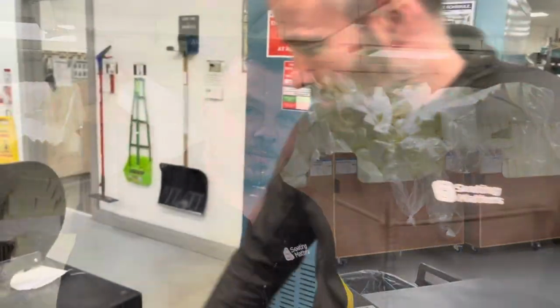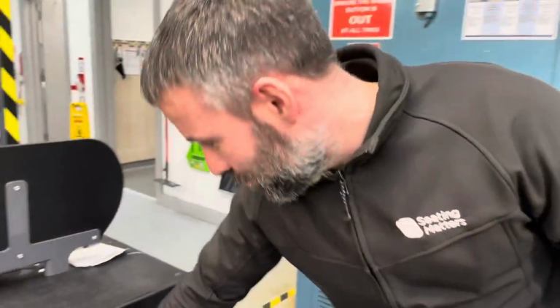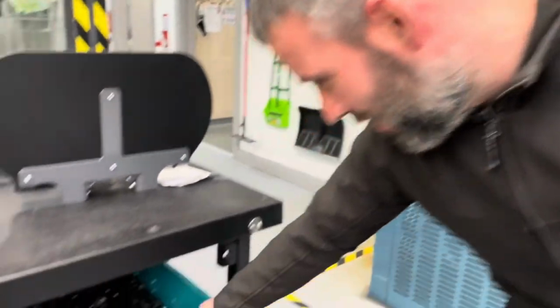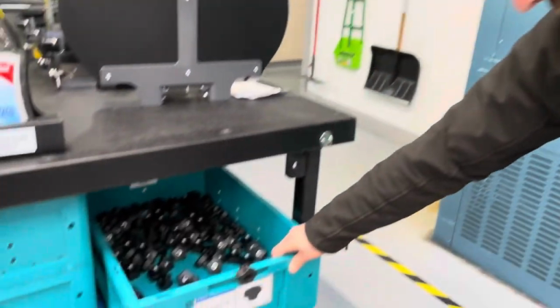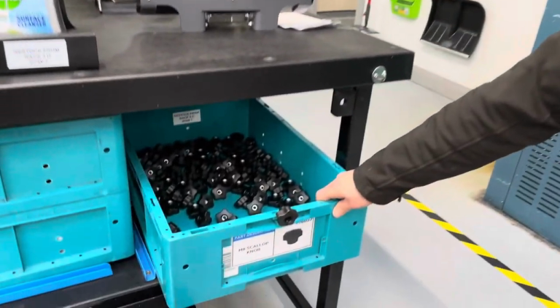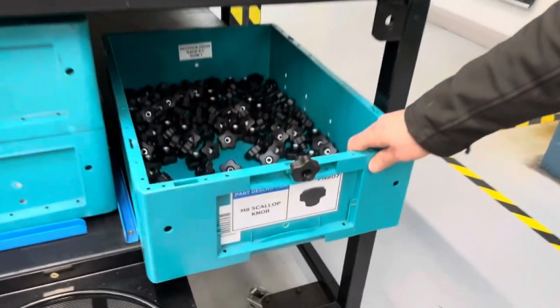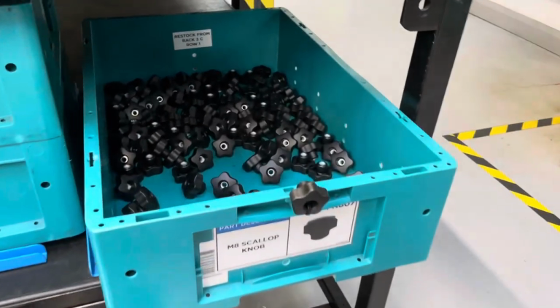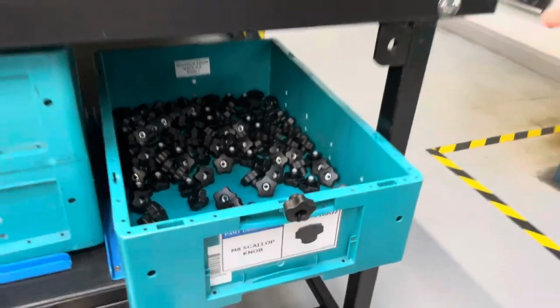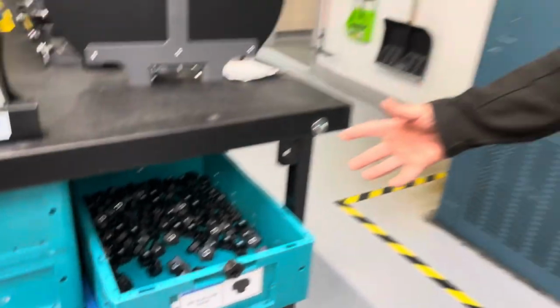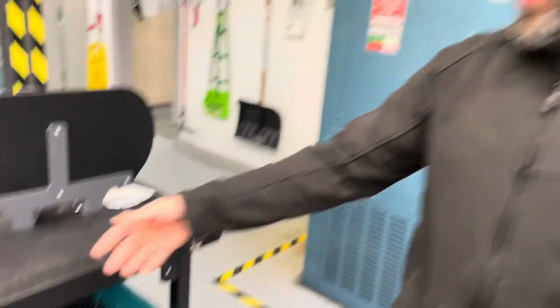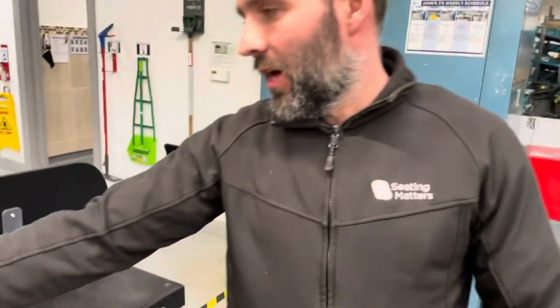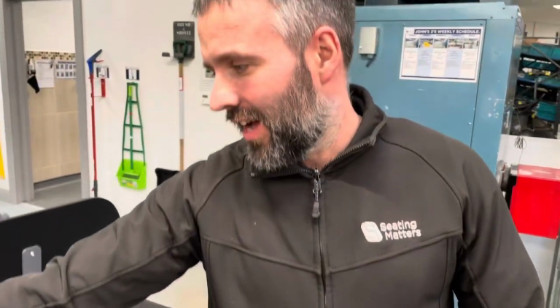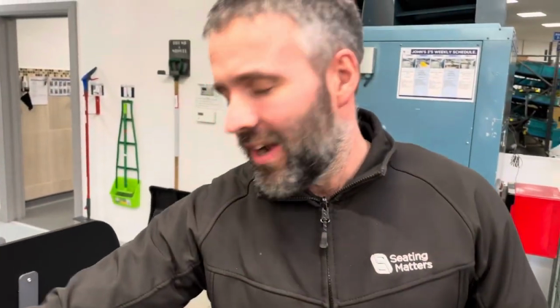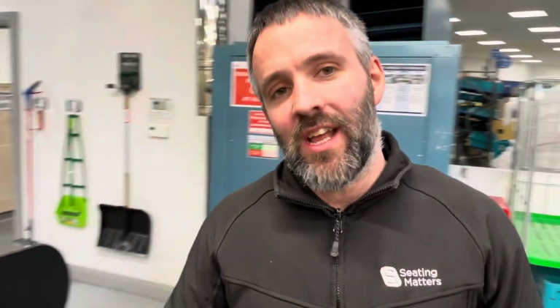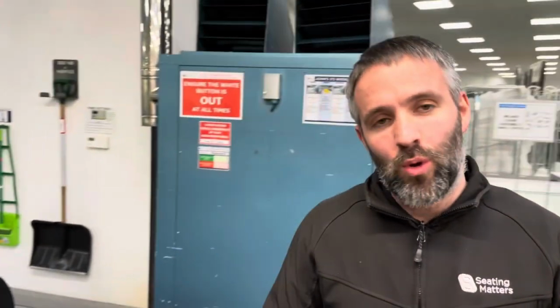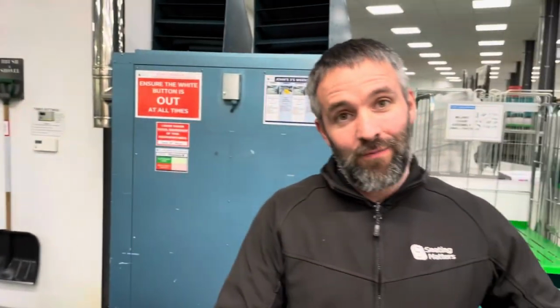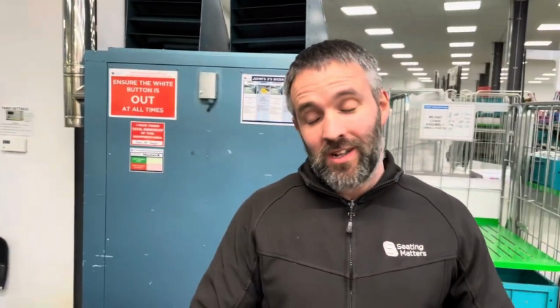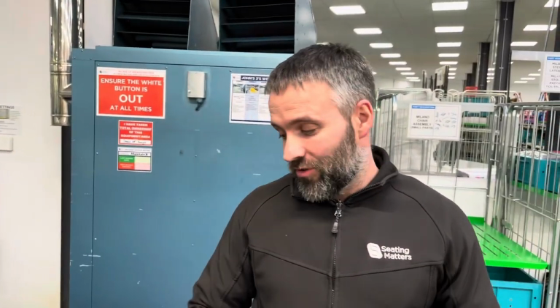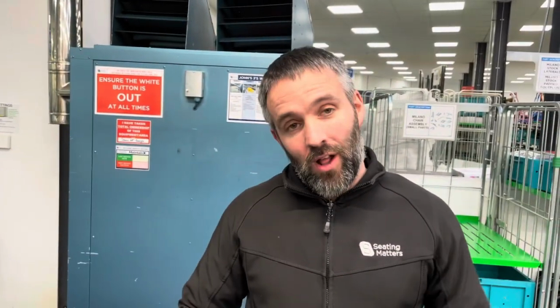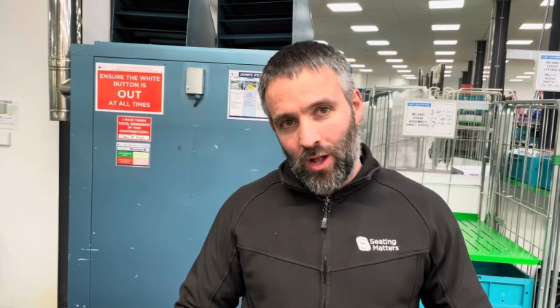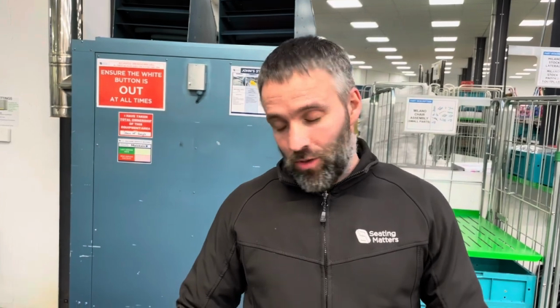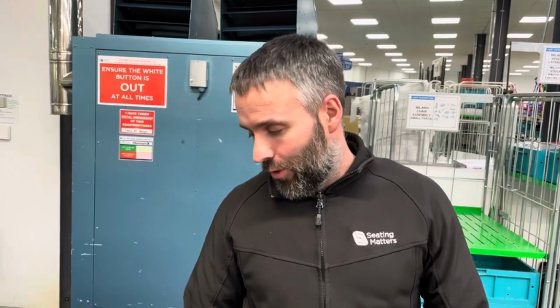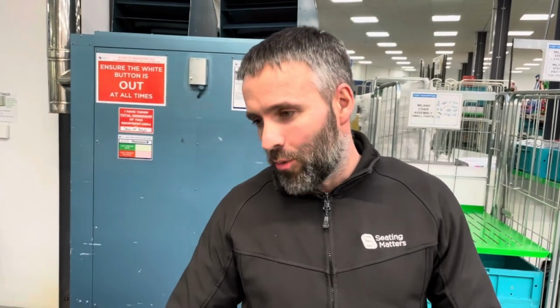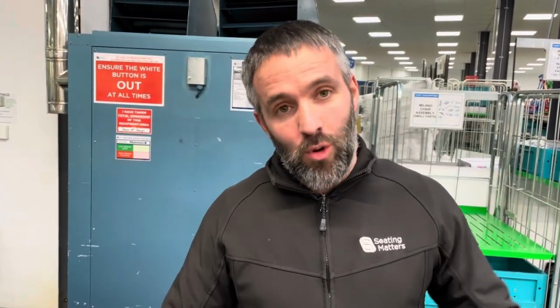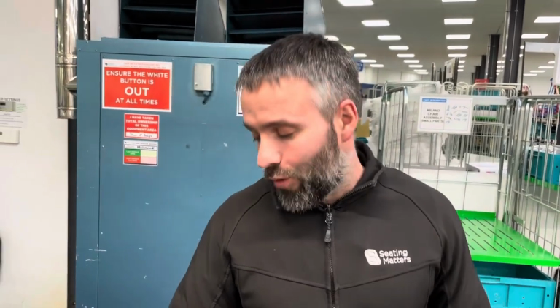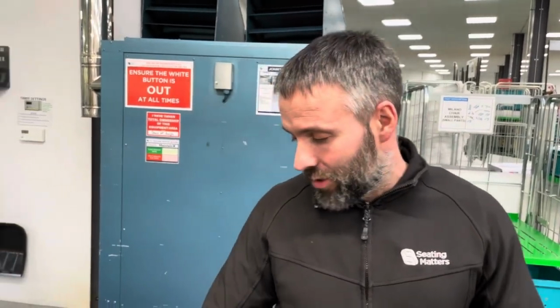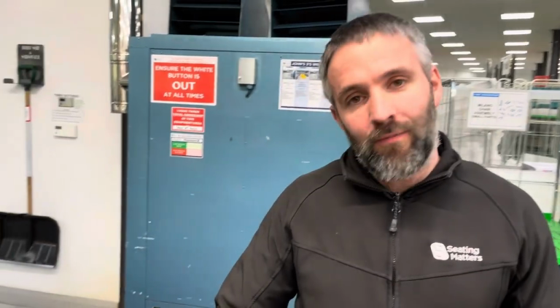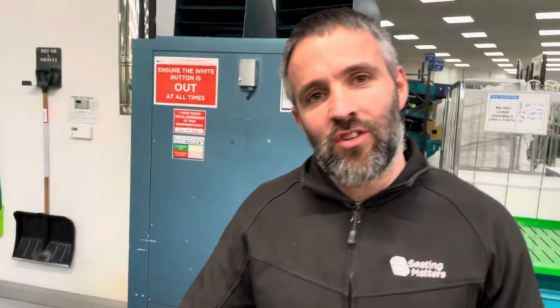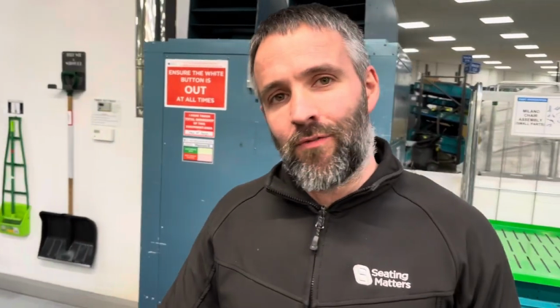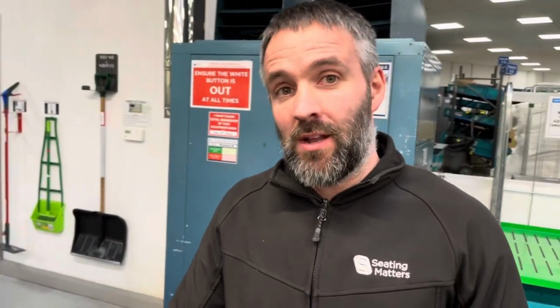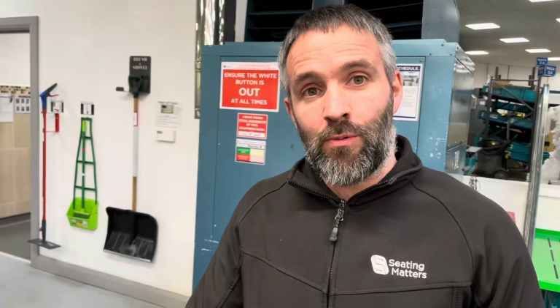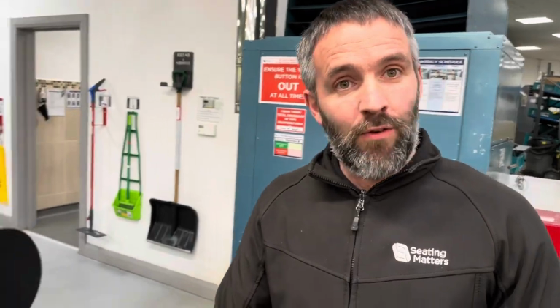Another favourite improvement is the box for the skillet knobs. Before, there was just one yellow bin and nearly every day you'd be going to refill it — a lot of wasted motion going back and forth. Now the larger box means you can fill it and it lasts maybe two weeks before you have to refill it.